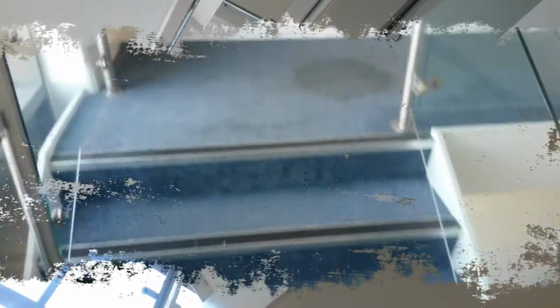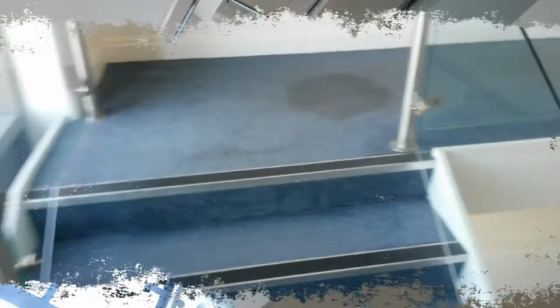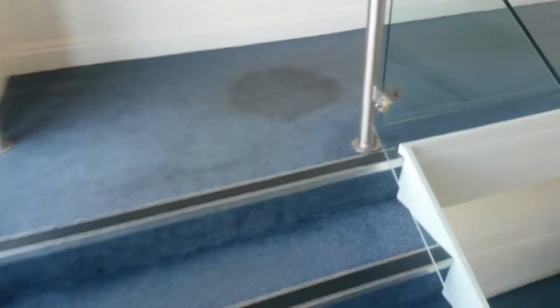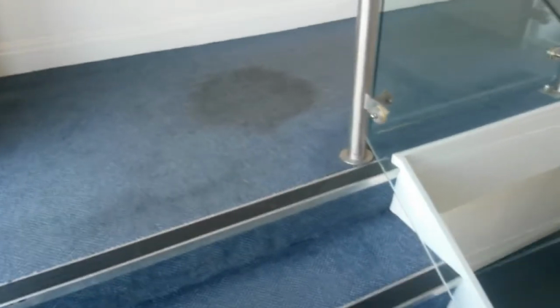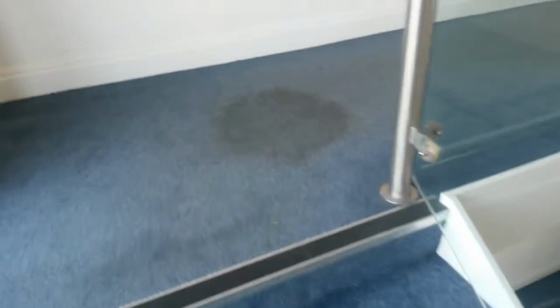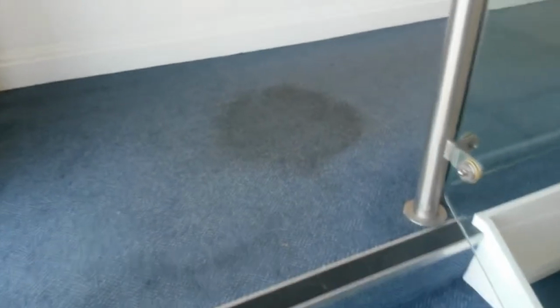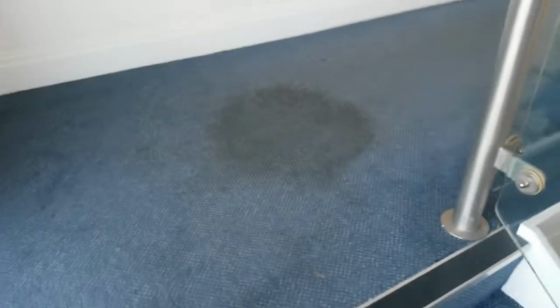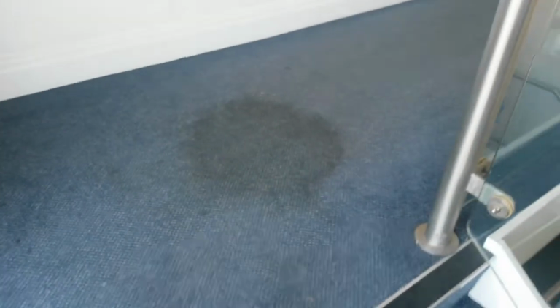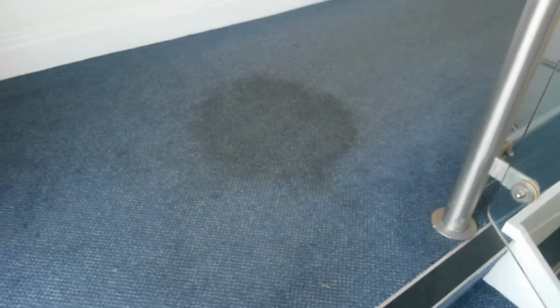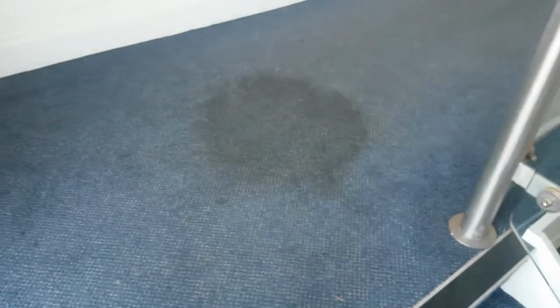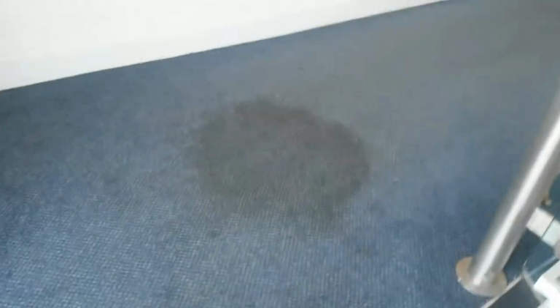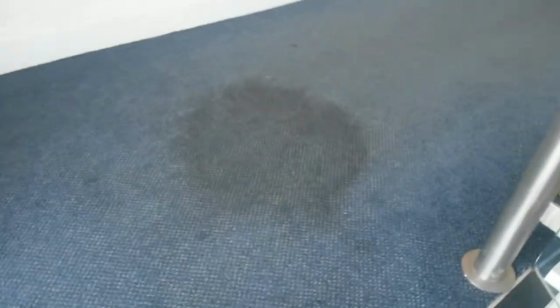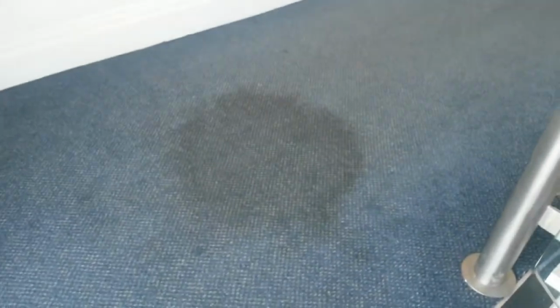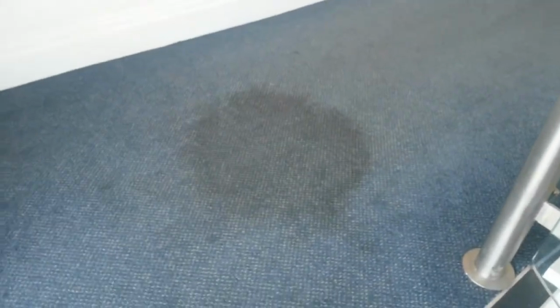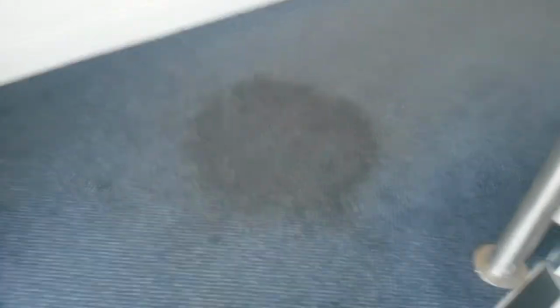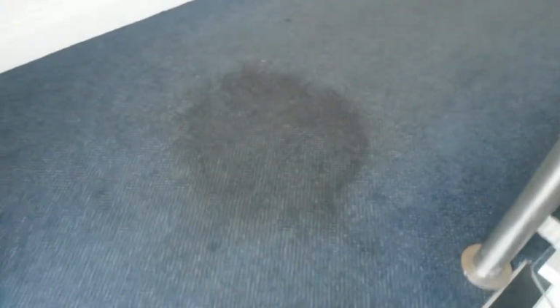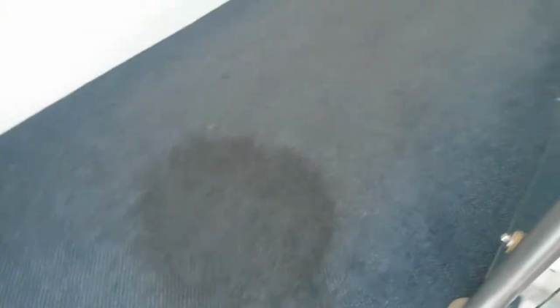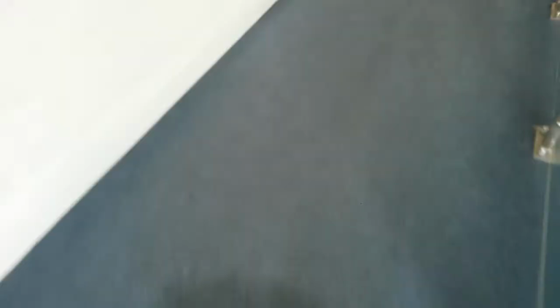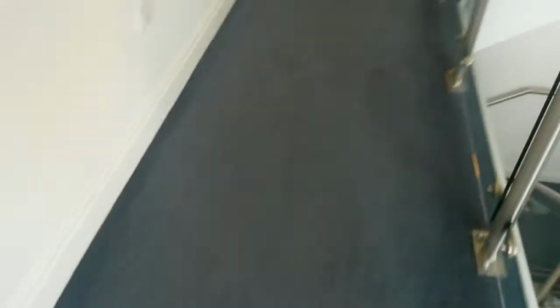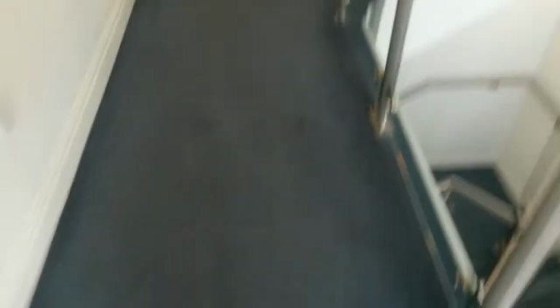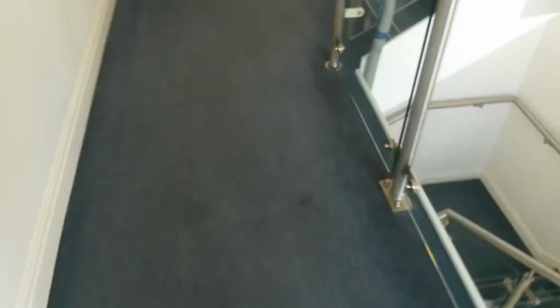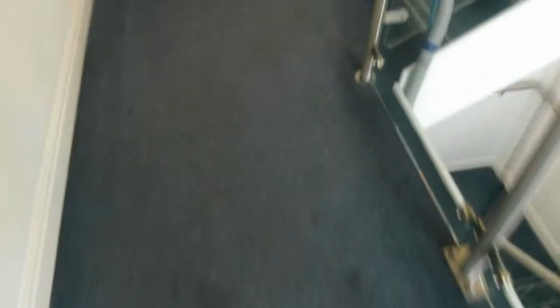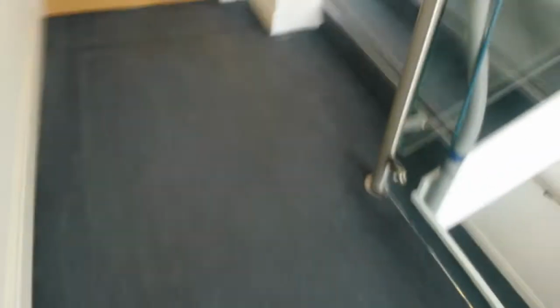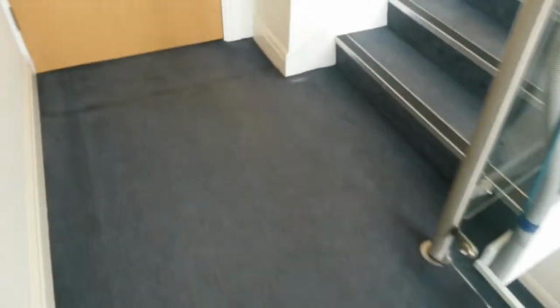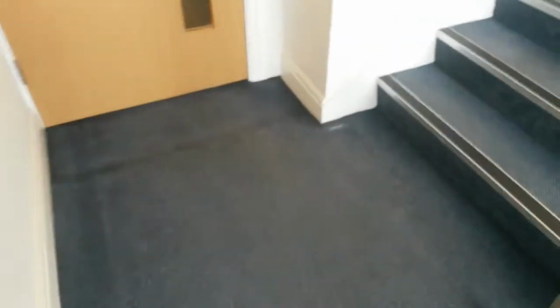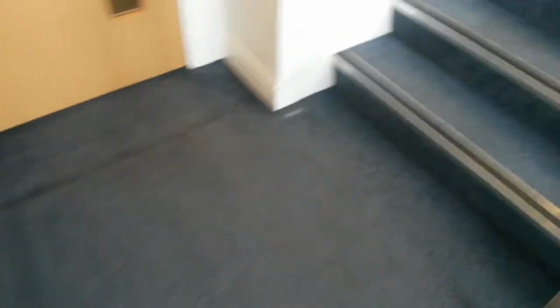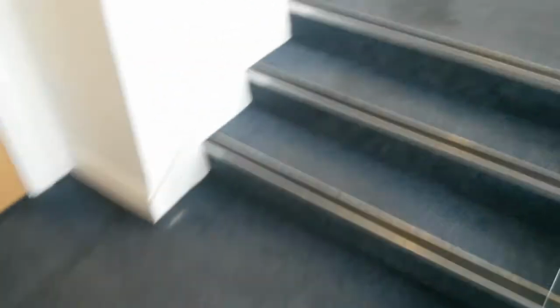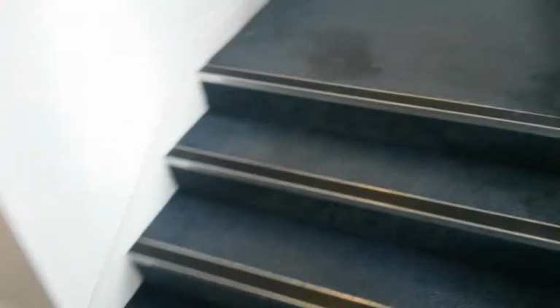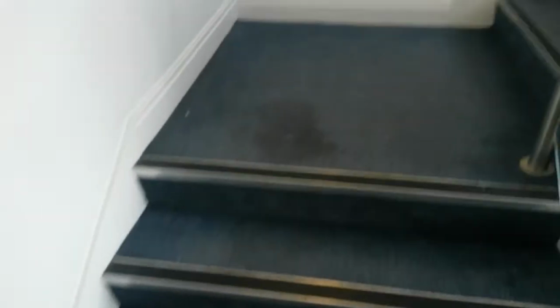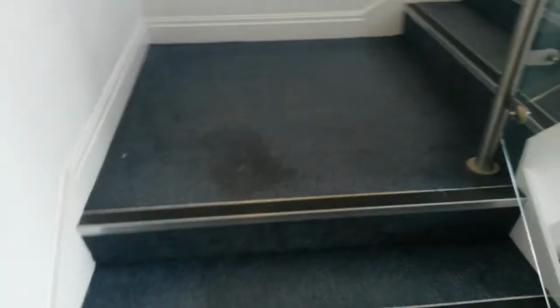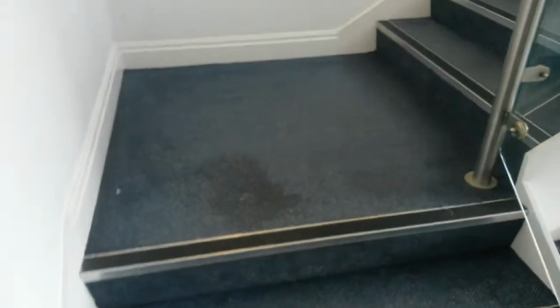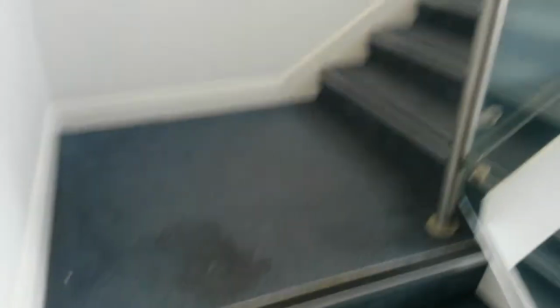It's a fairly modern building but it is heavily used by professional people, and the oil comes off their bikes and bits and pieces like that. We've got staining just like this all the way up. We'll deal with this and we'll have a look at it later.